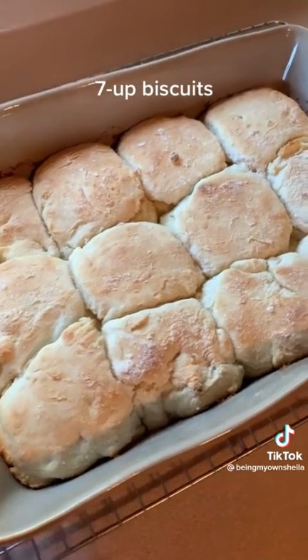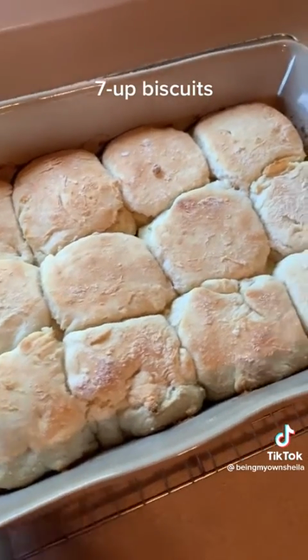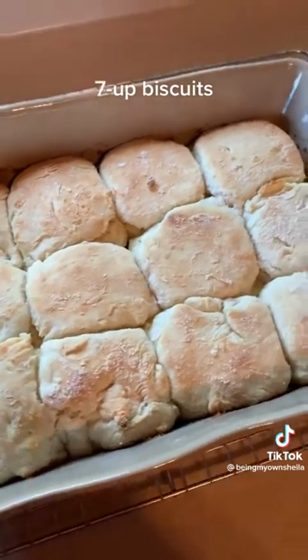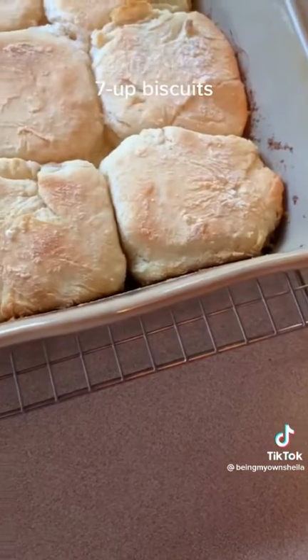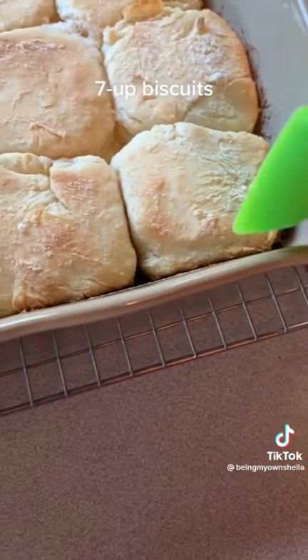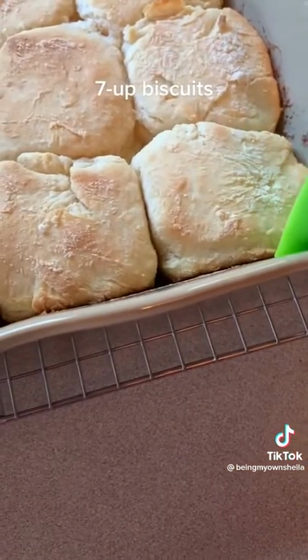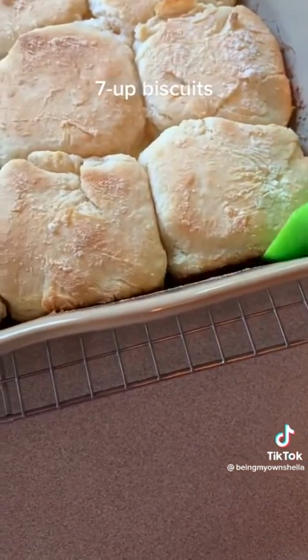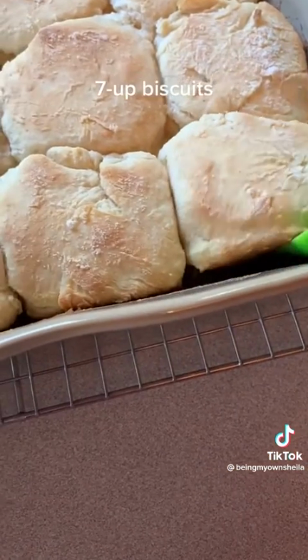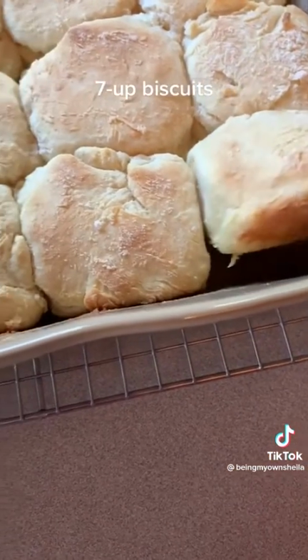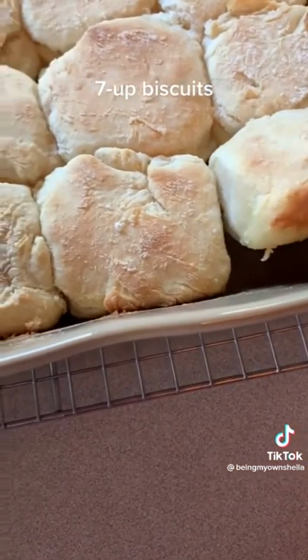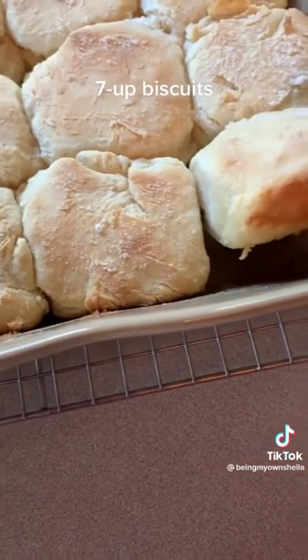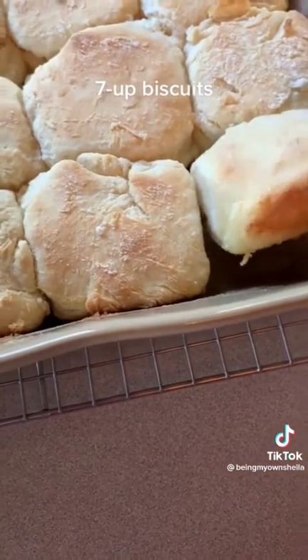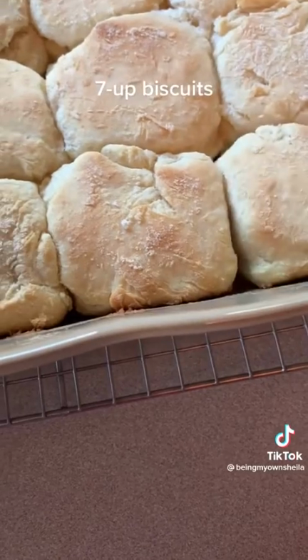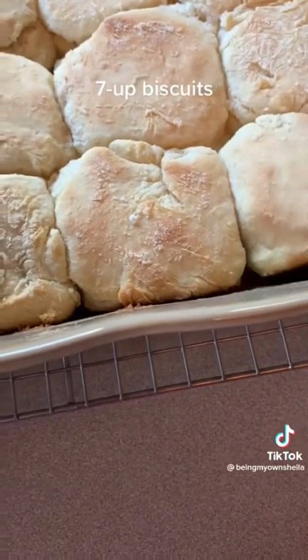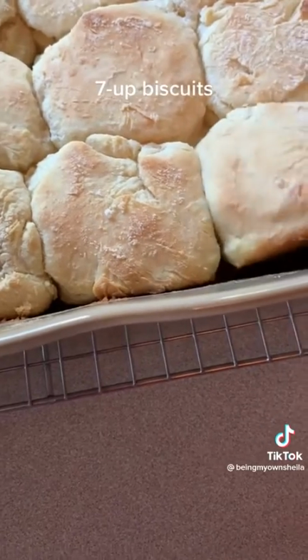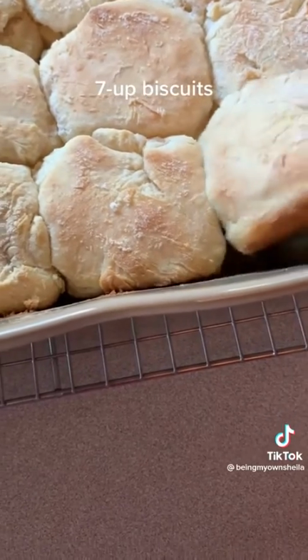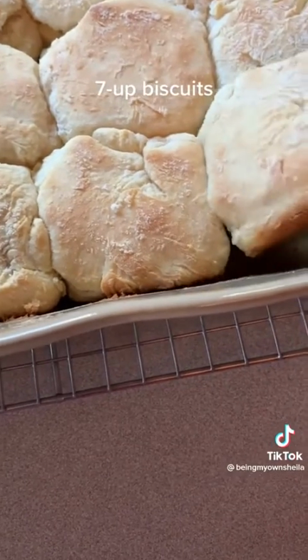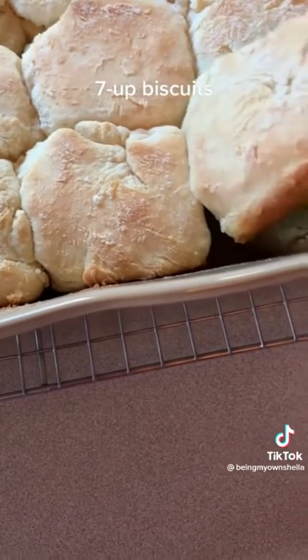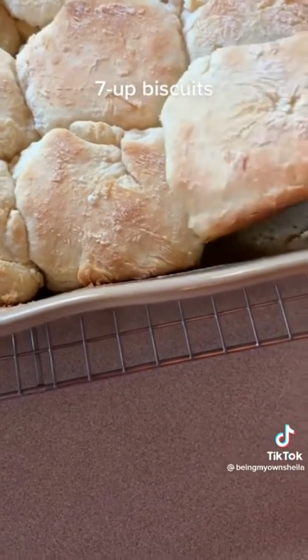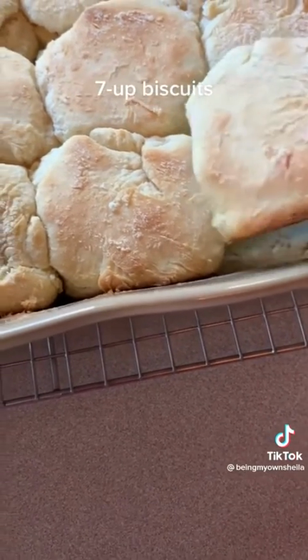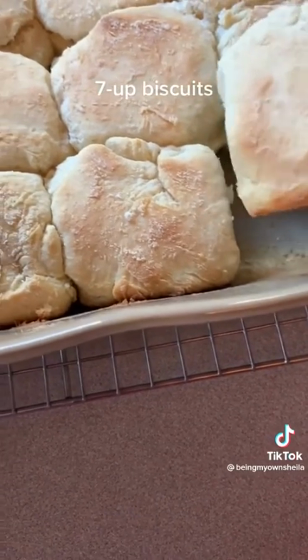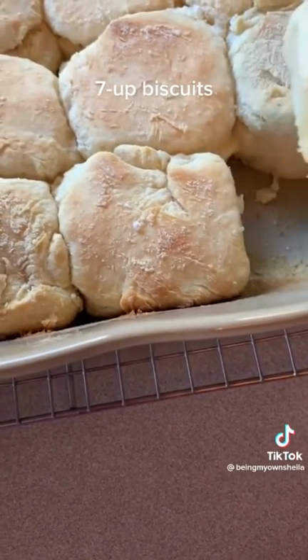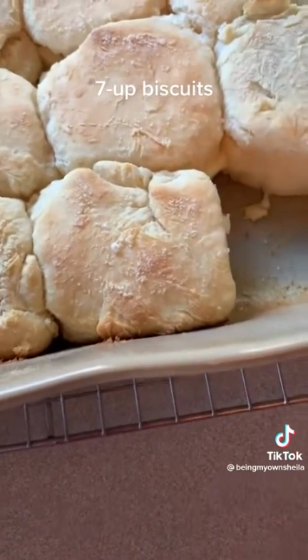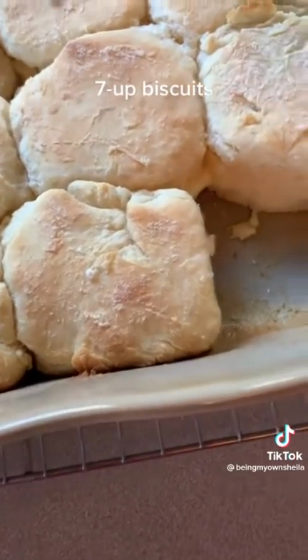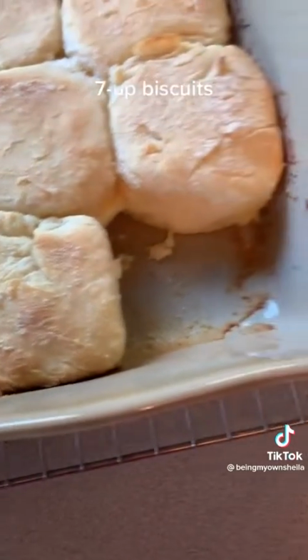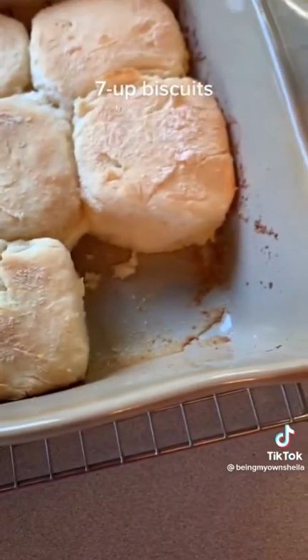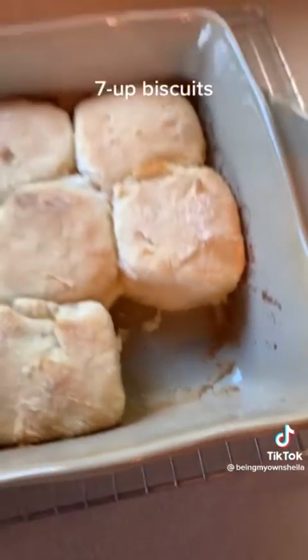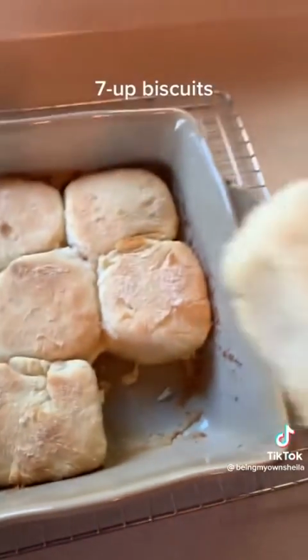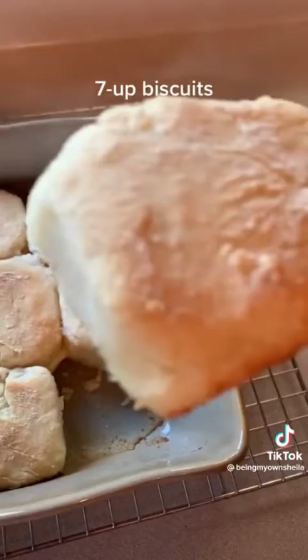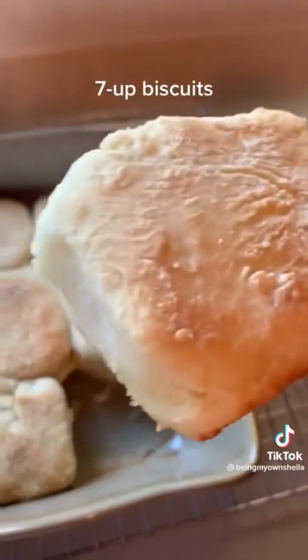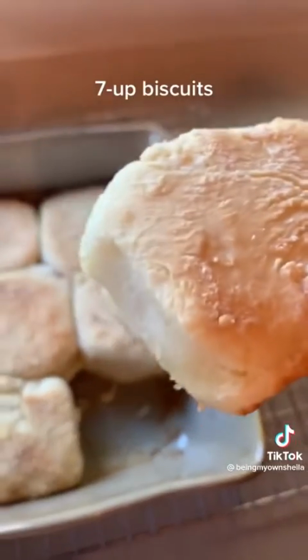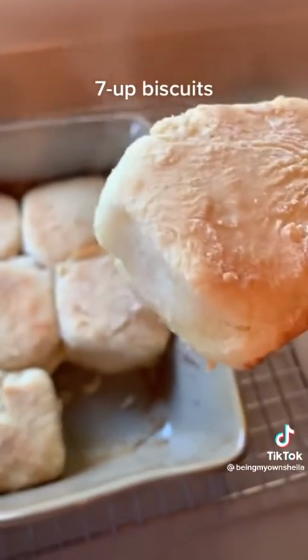These are so easy and so good. They're great with biscuits and gravy, they're great with just dinner. I hope you make them and I hope you like them.